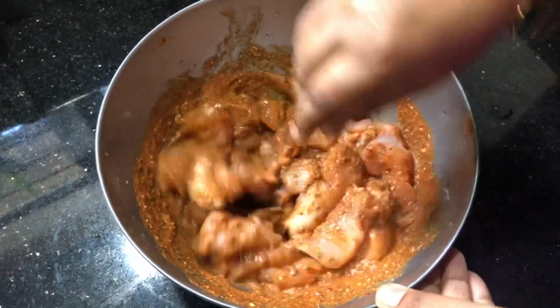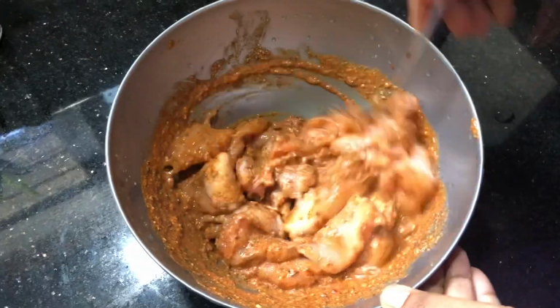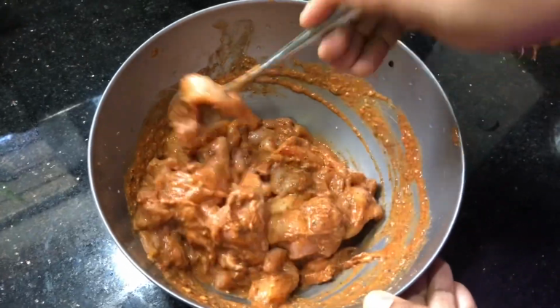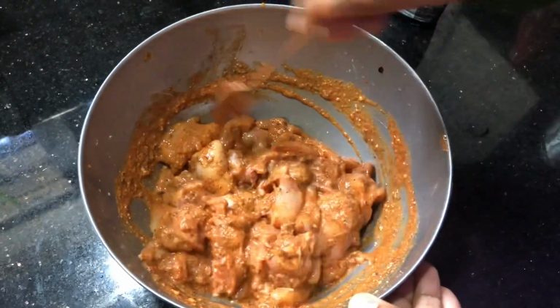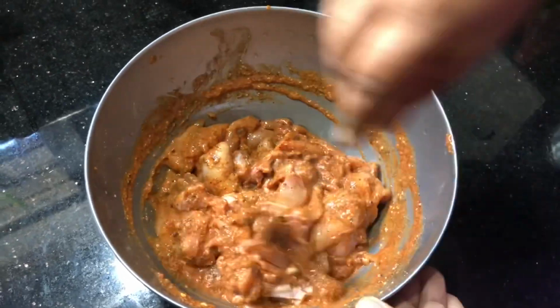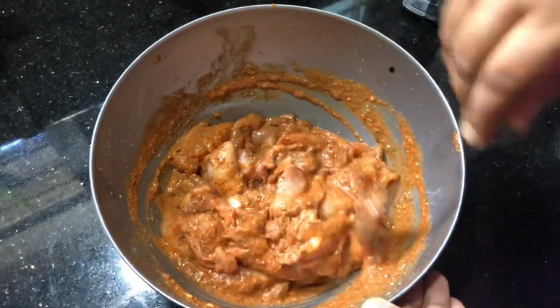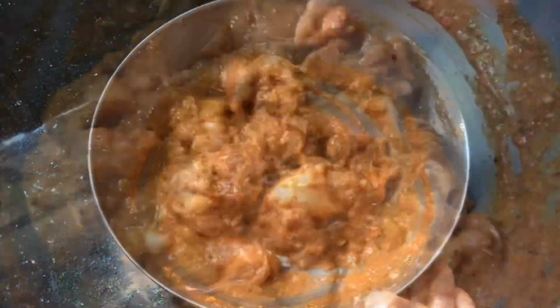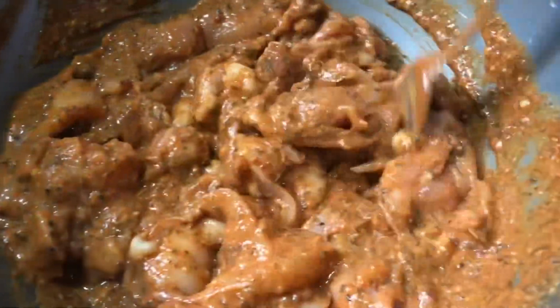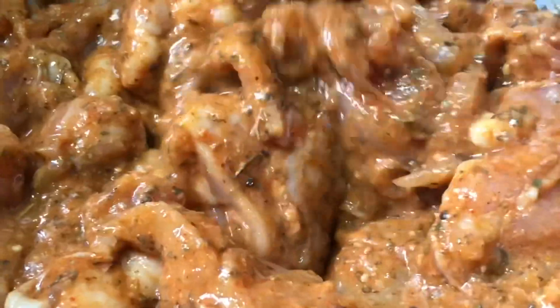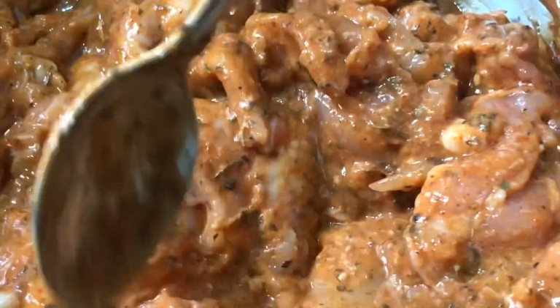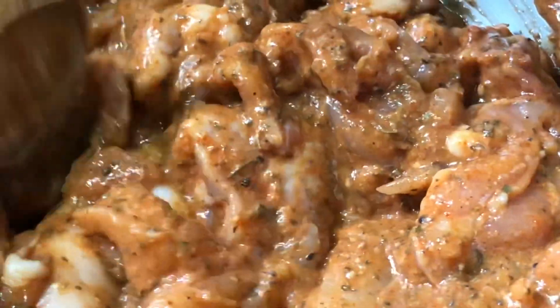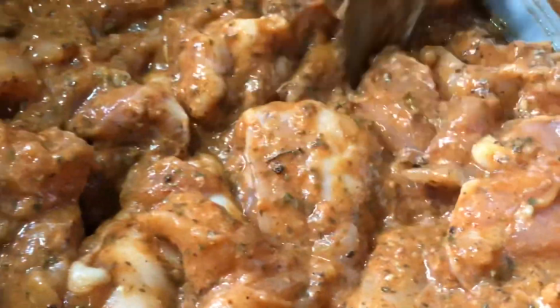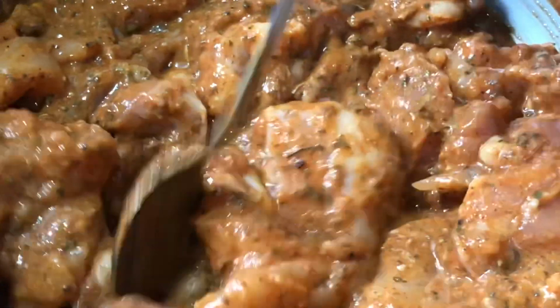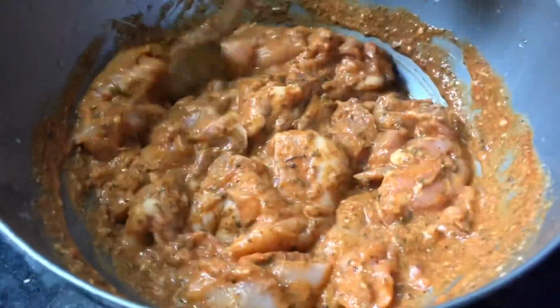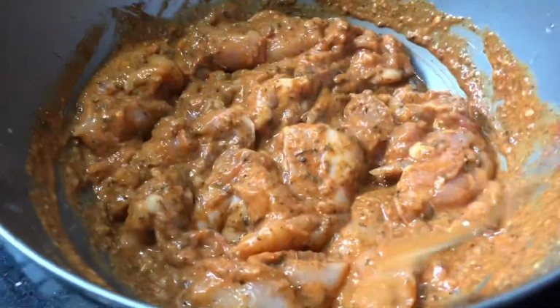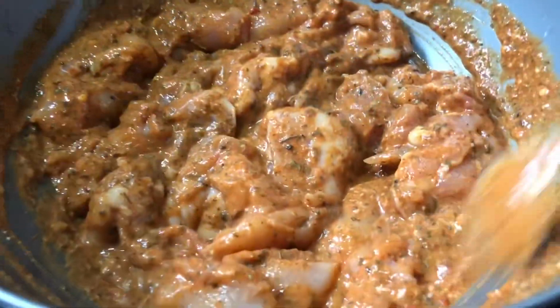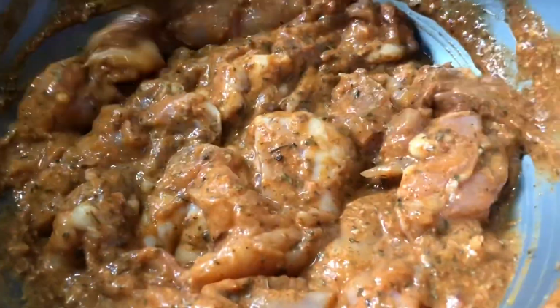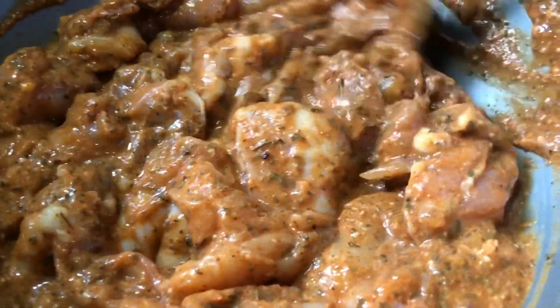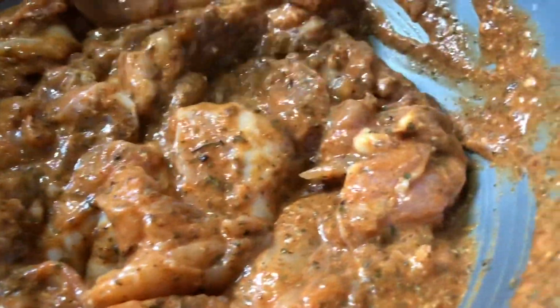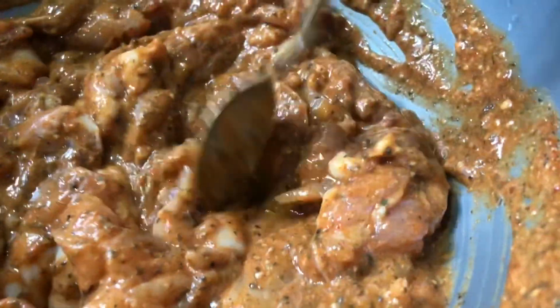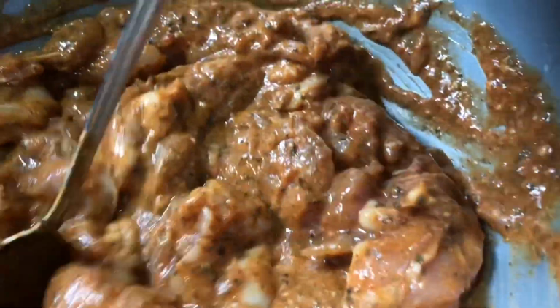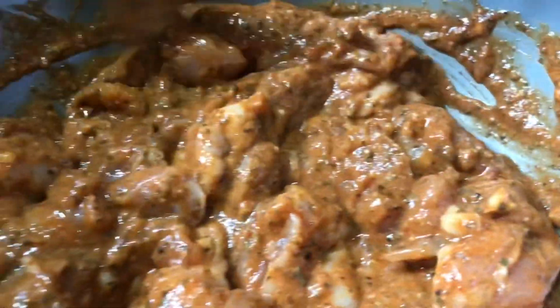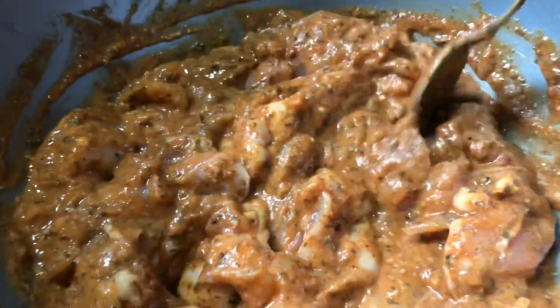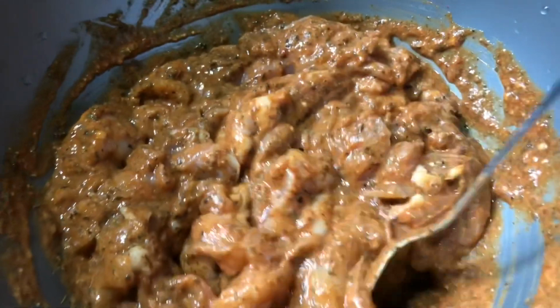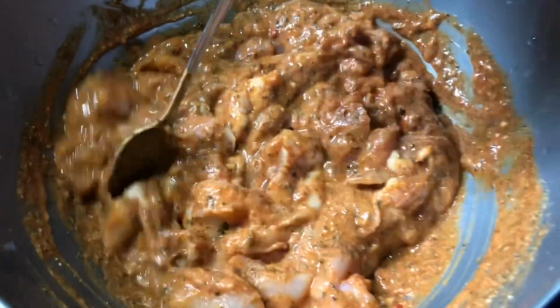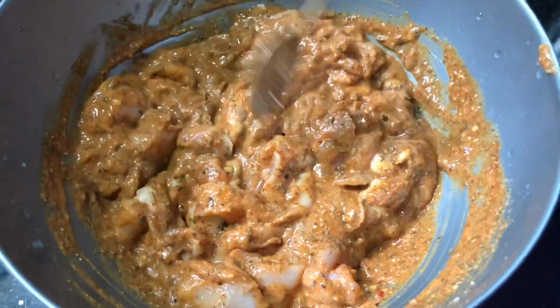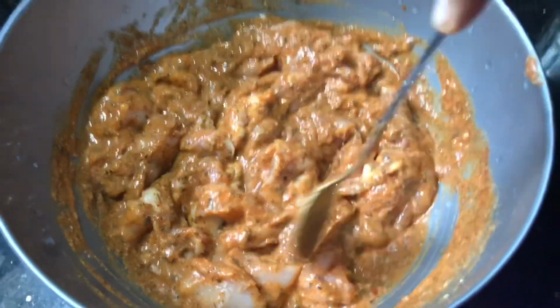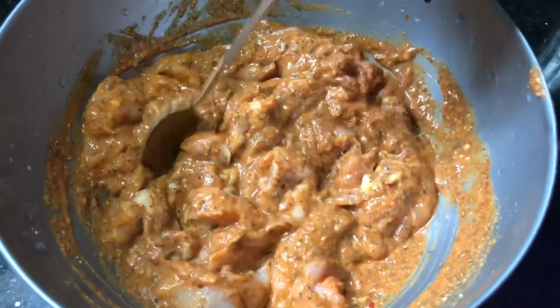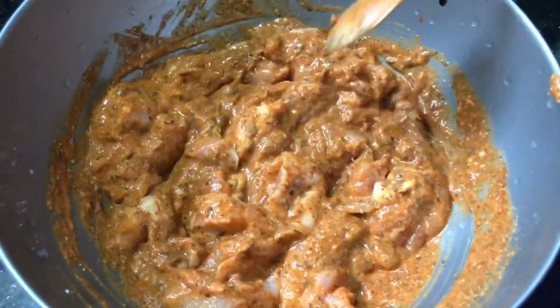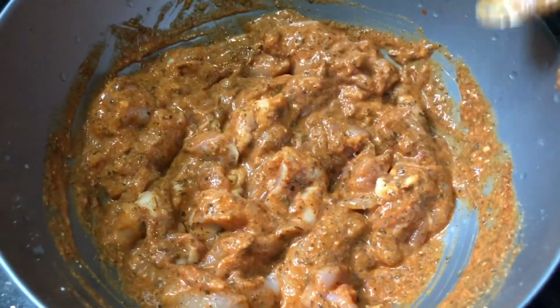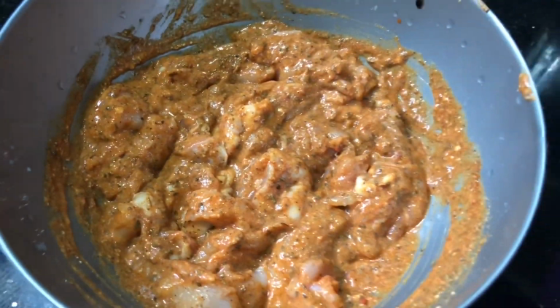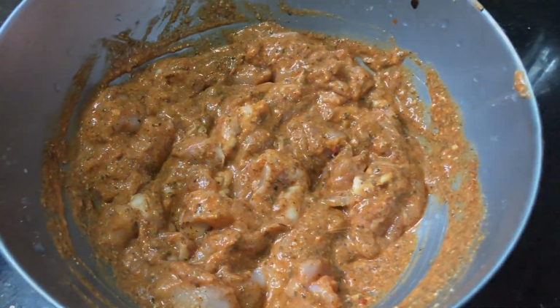We are going to have a very good taste. The masala is ready. We will let it rest. We will also need a white sauce.